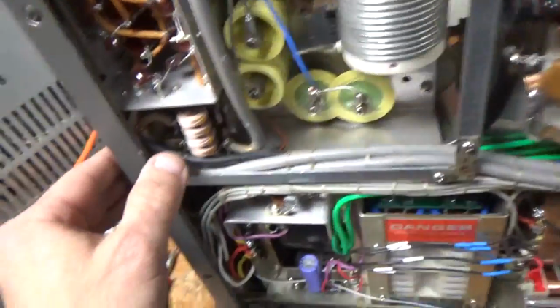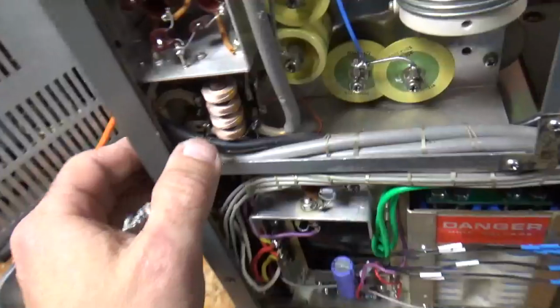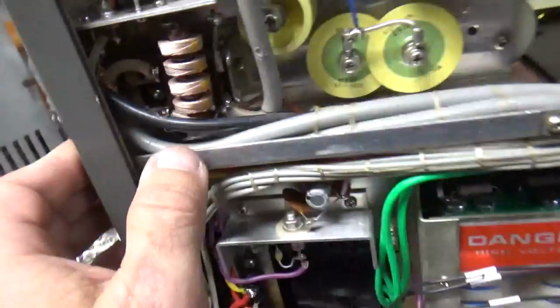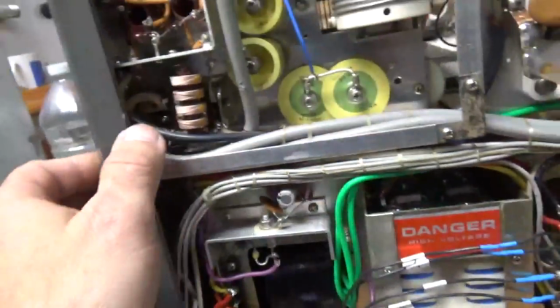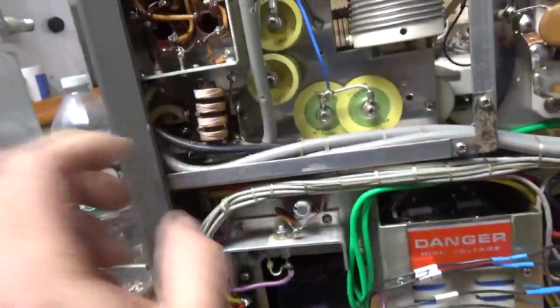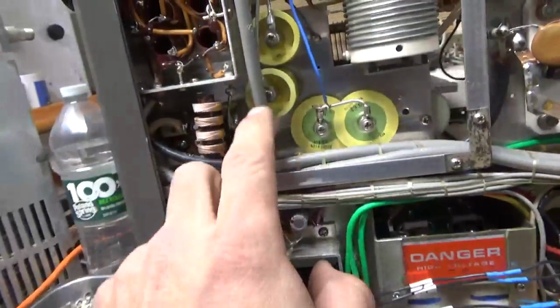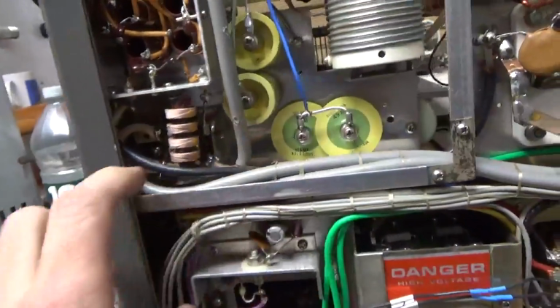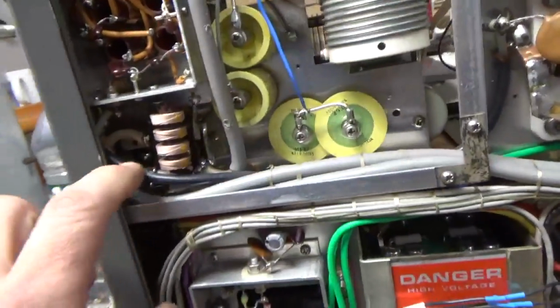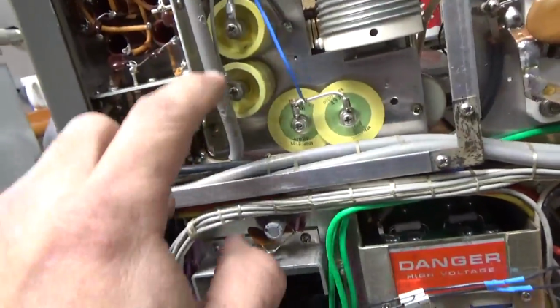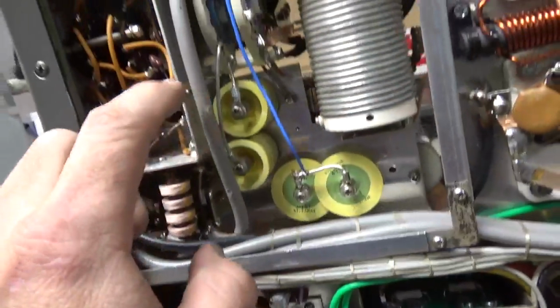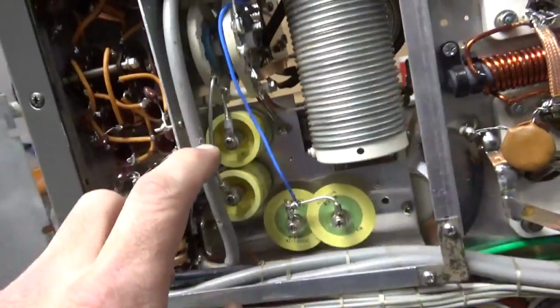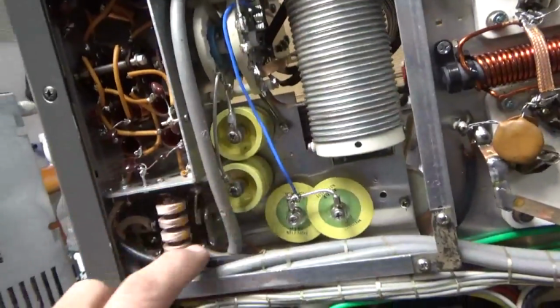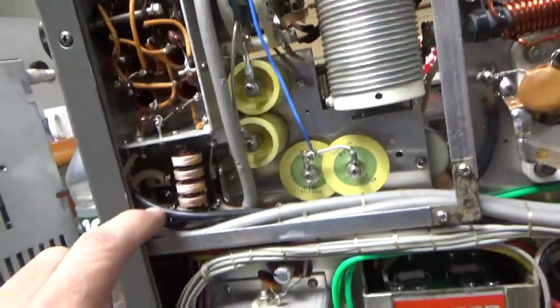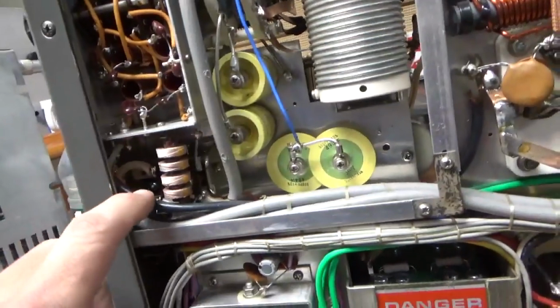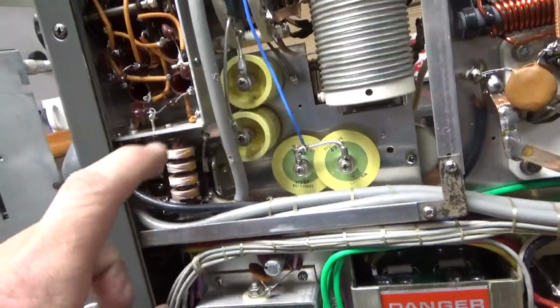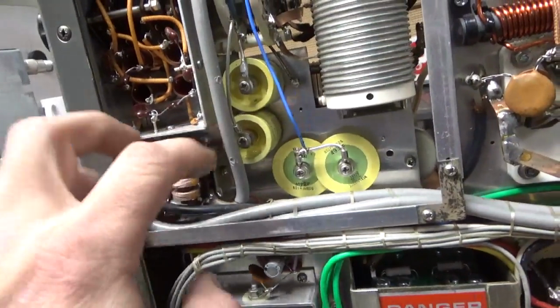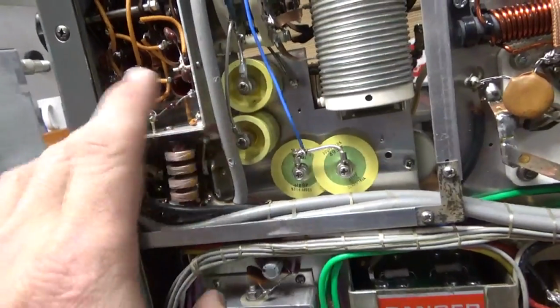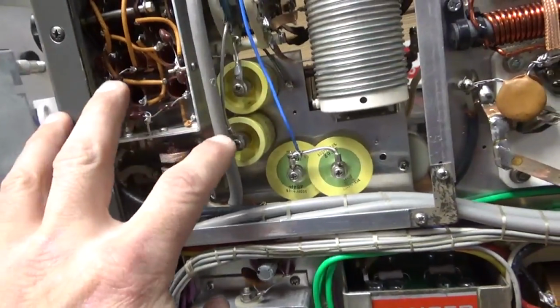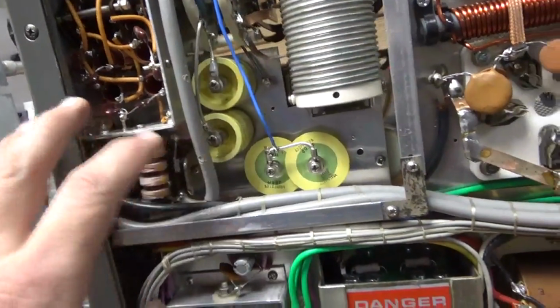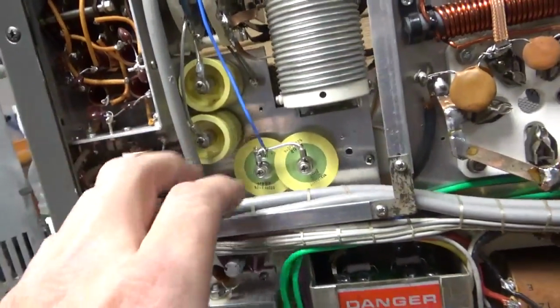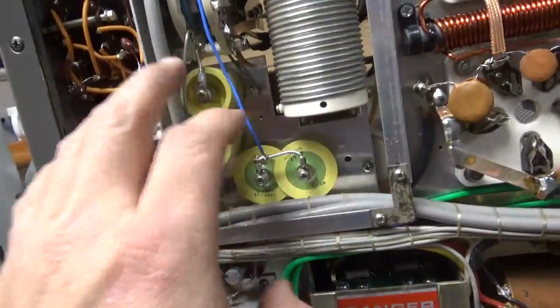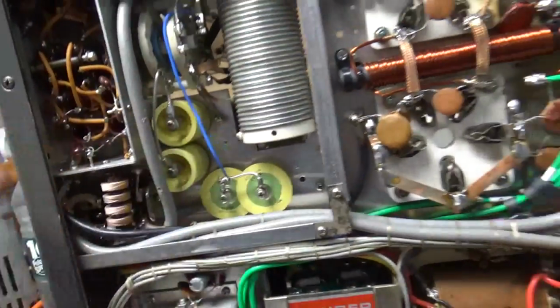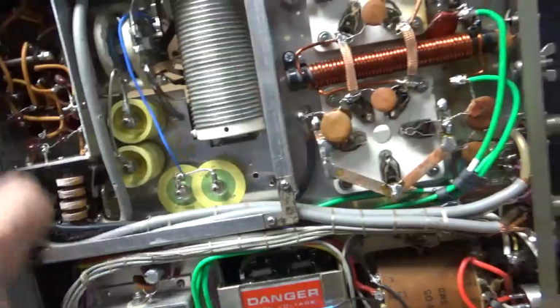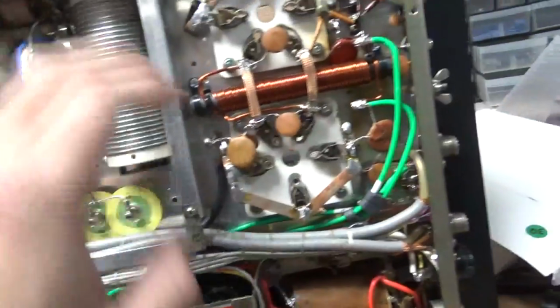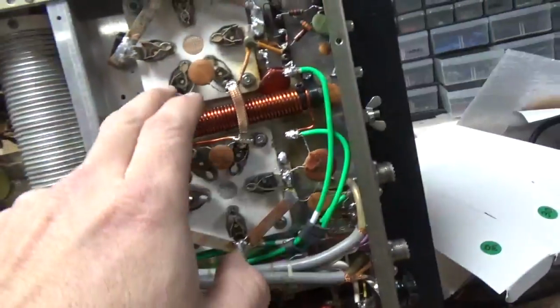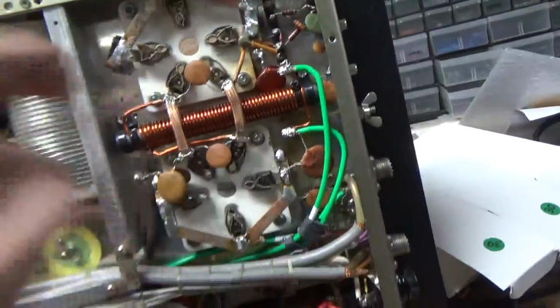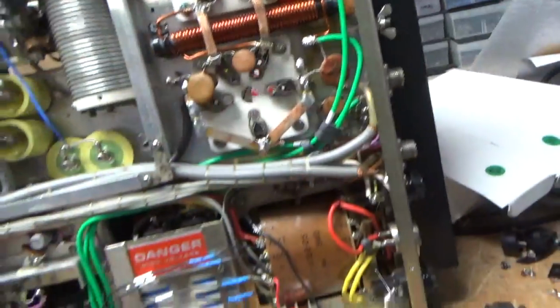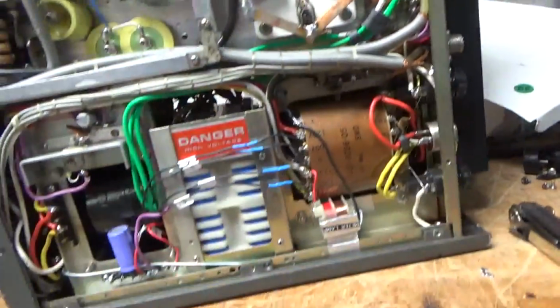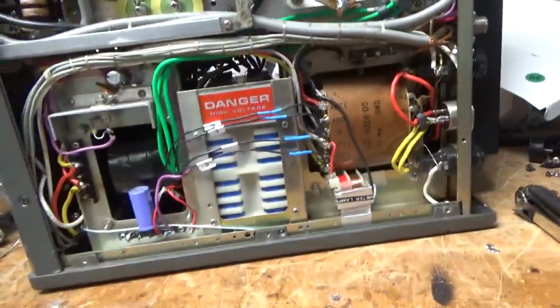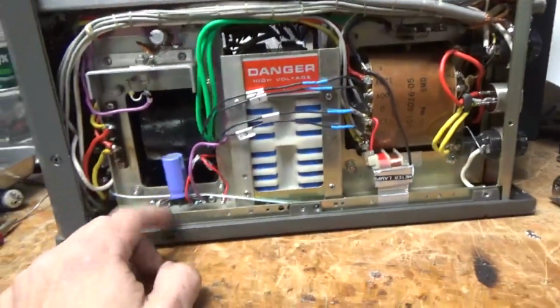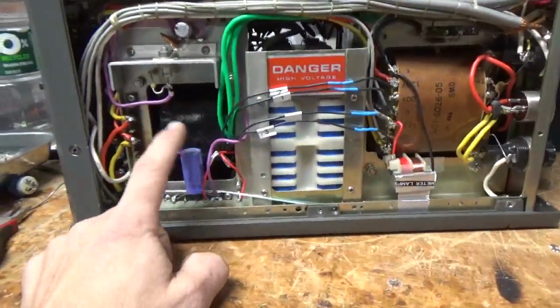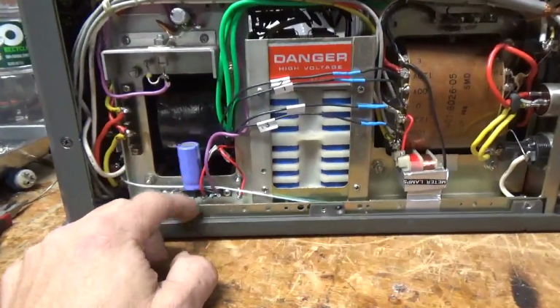Someone's been in here and they messed with it. There's lots of damage from a soldering iron — really bad solder joints. I'll change the cap.